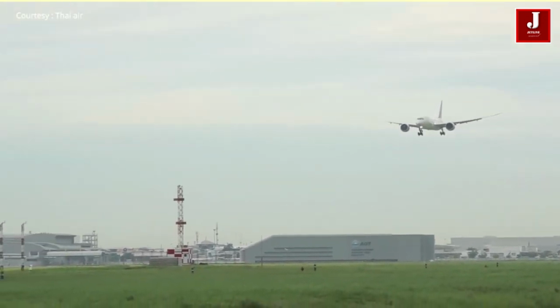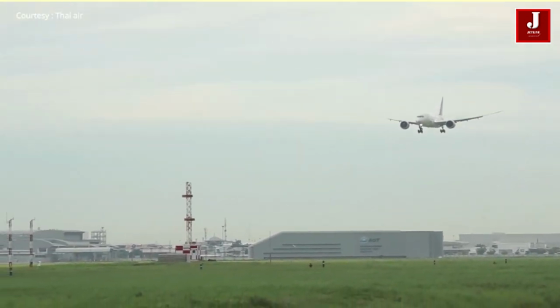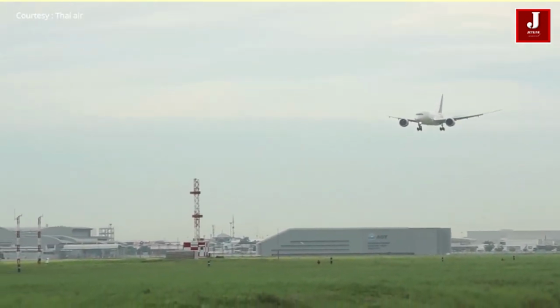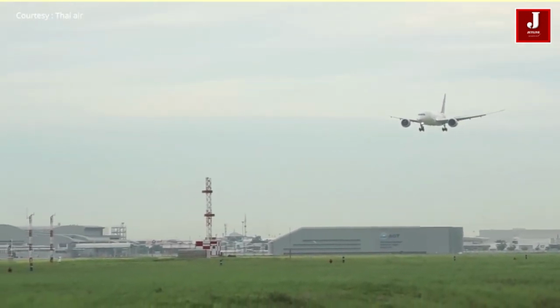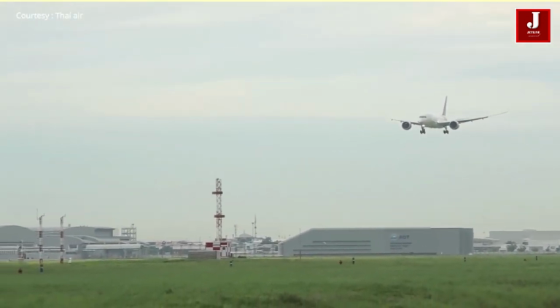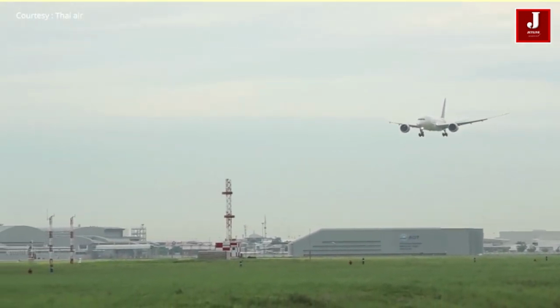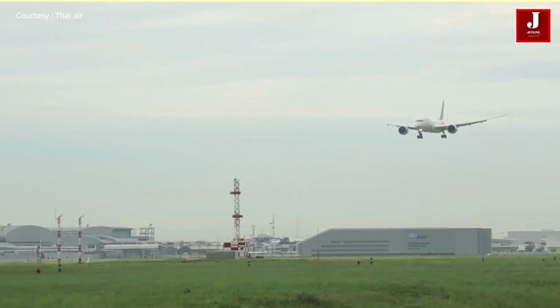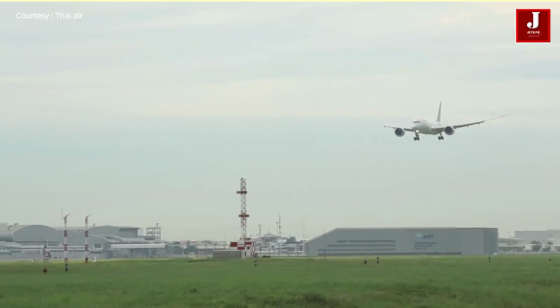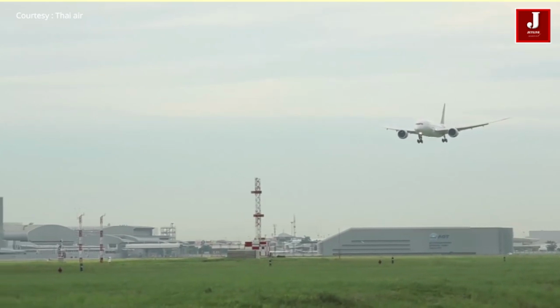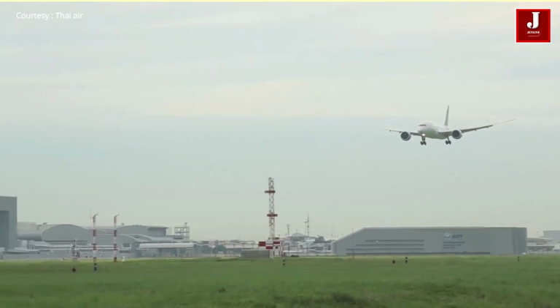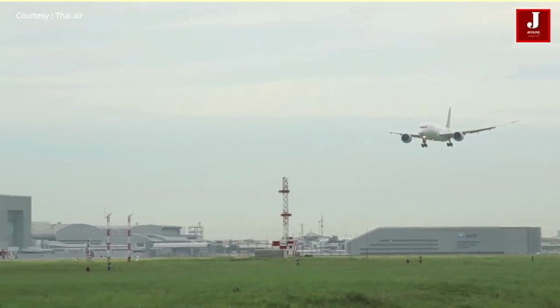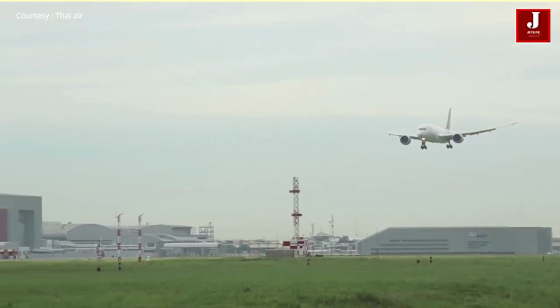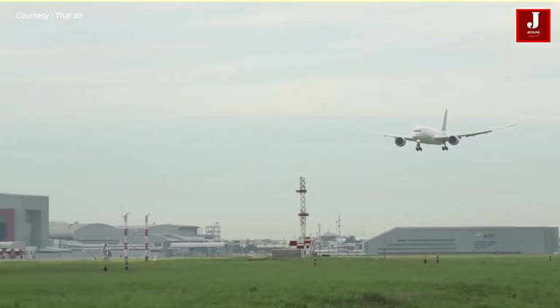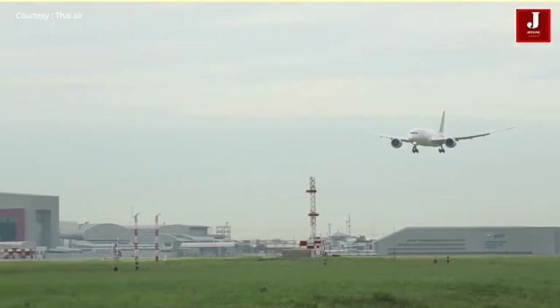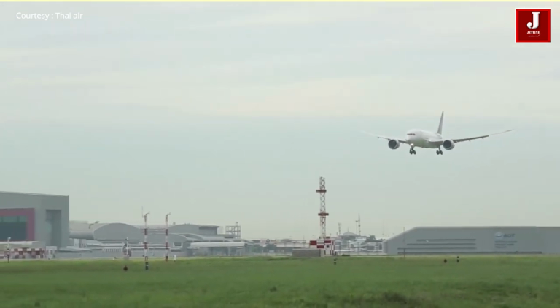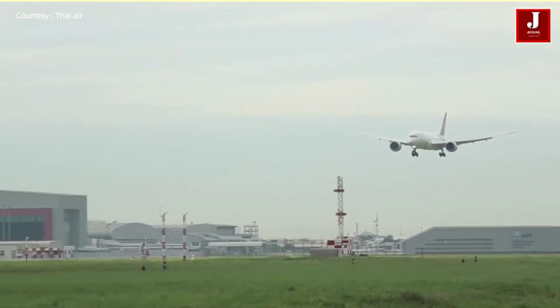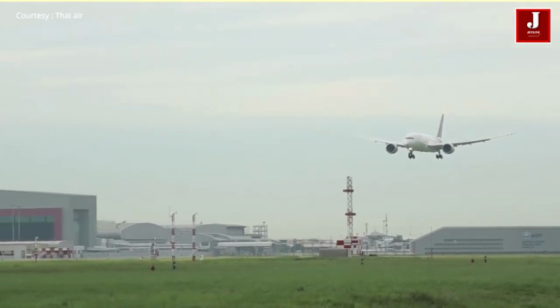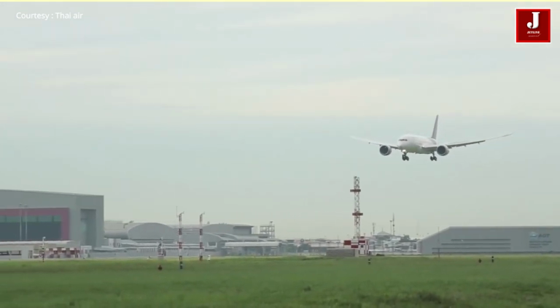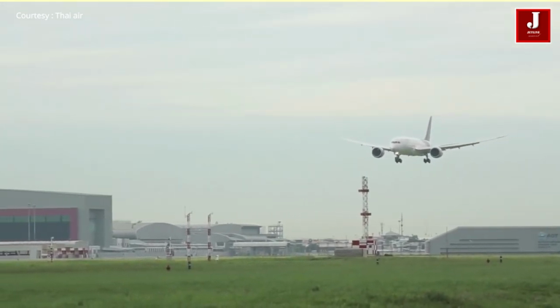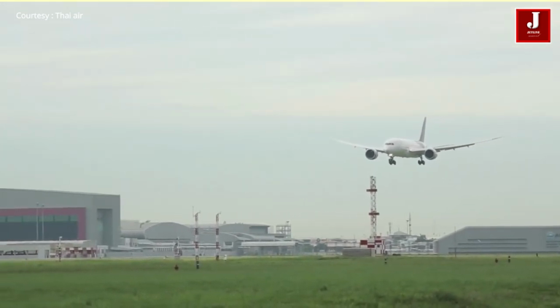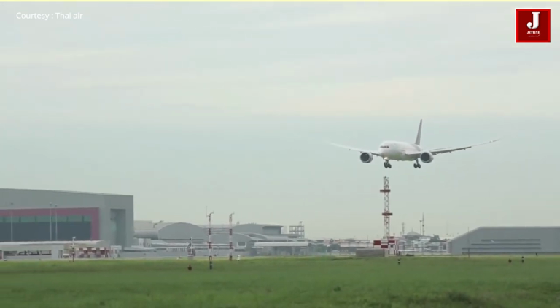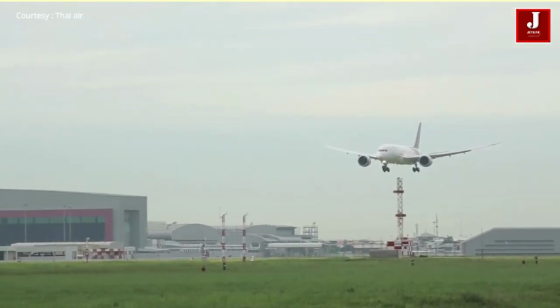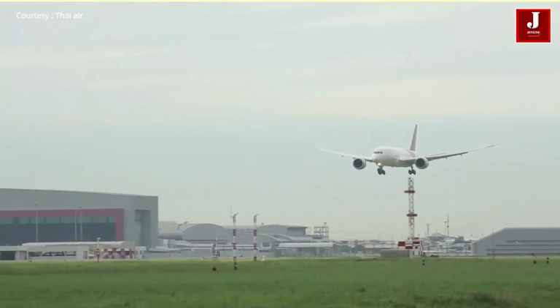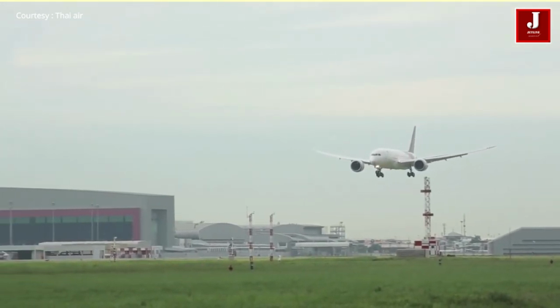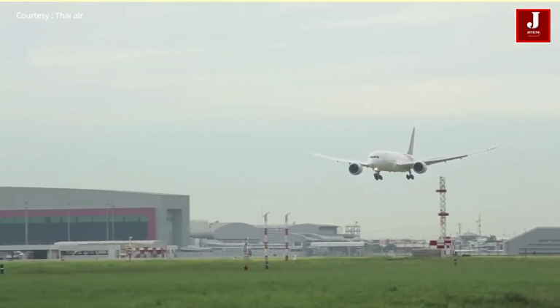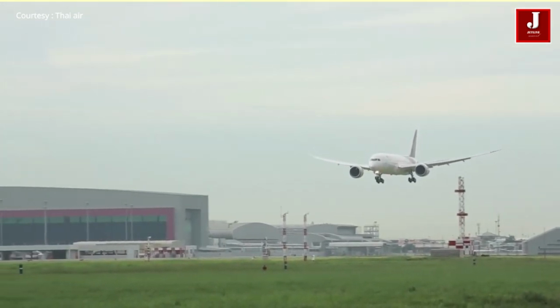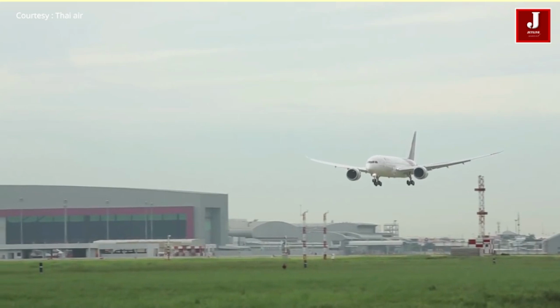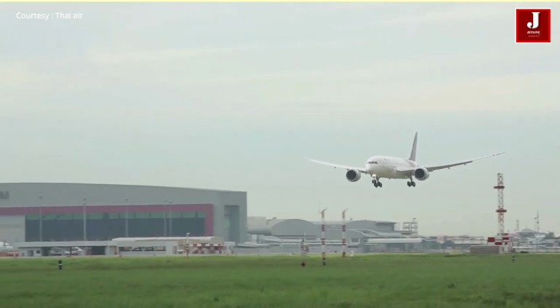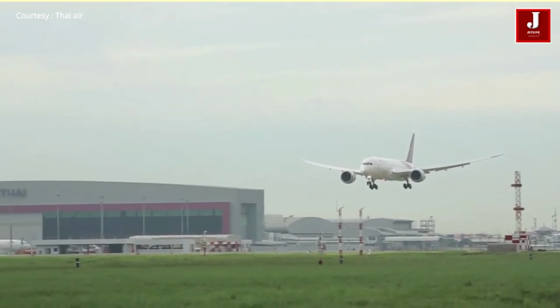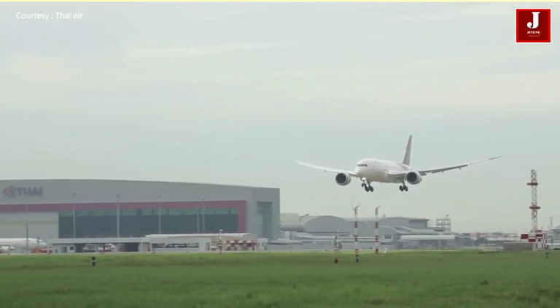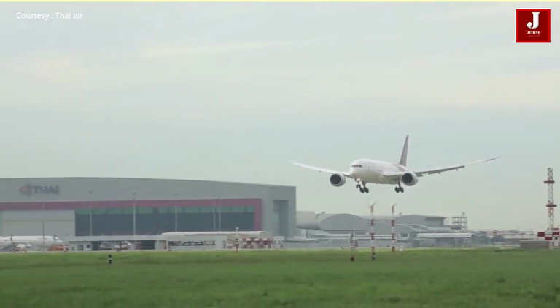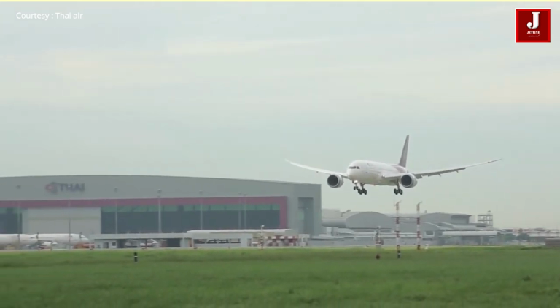But after the September 11, 2001 attacks, fuel prices went up, so airlines wanted more efficient planes rather than faster ones.